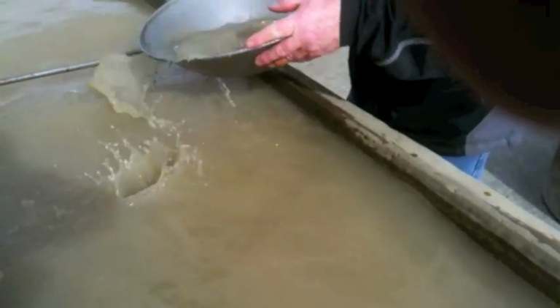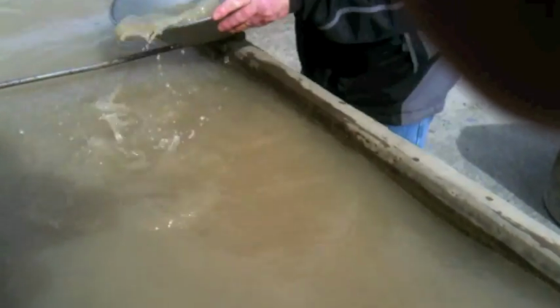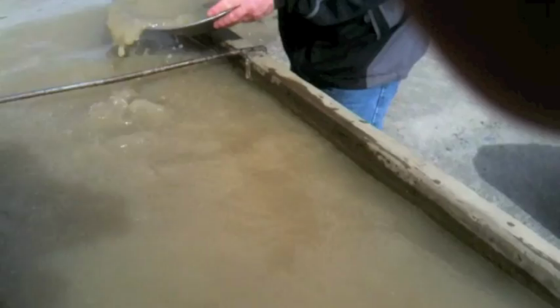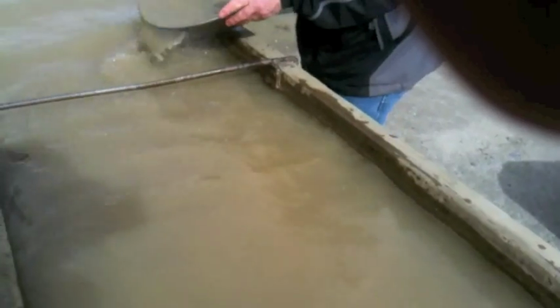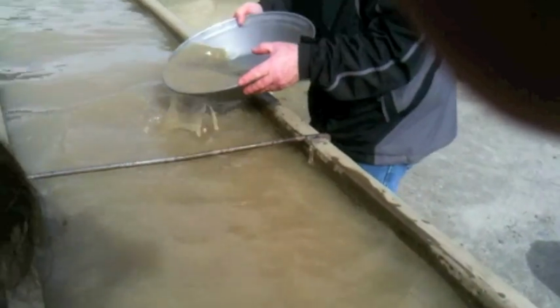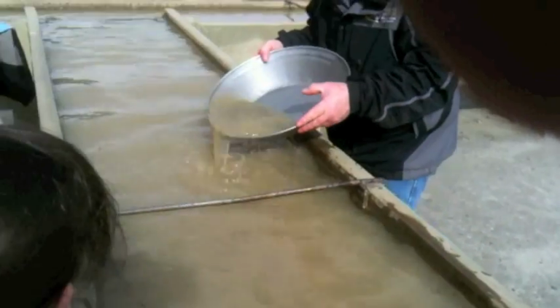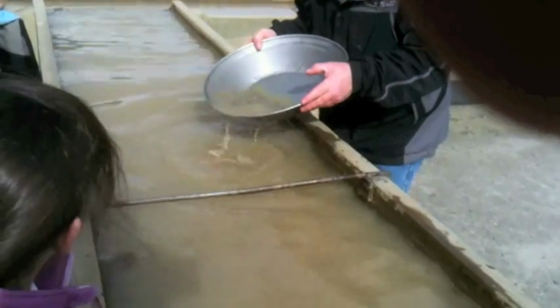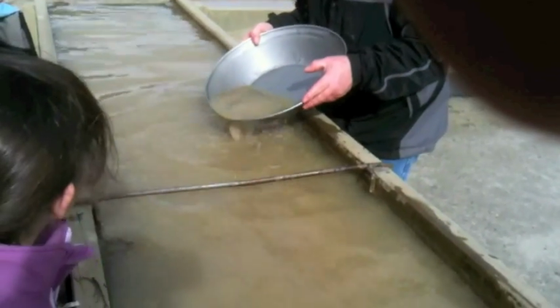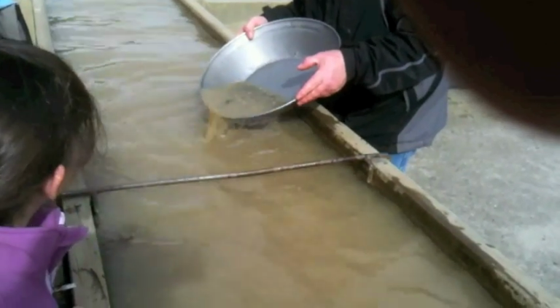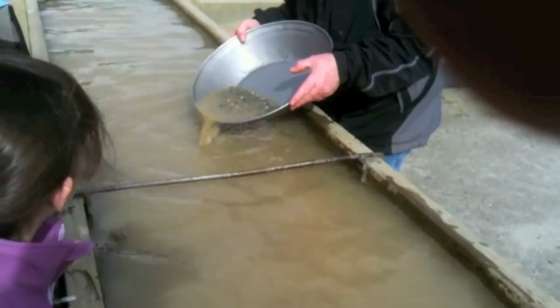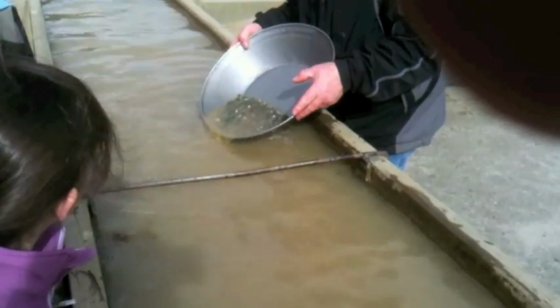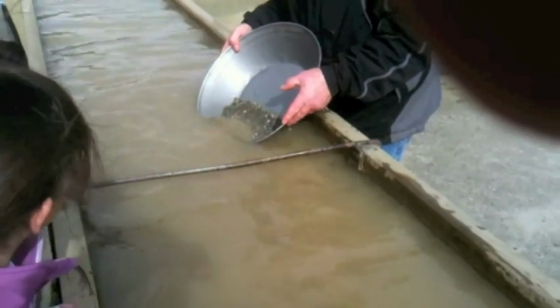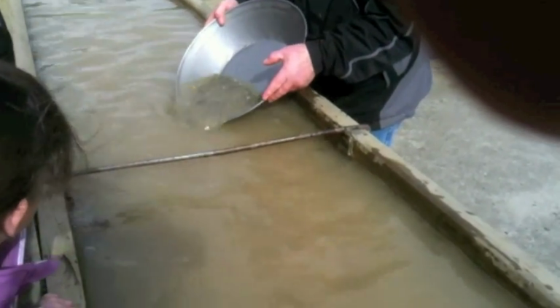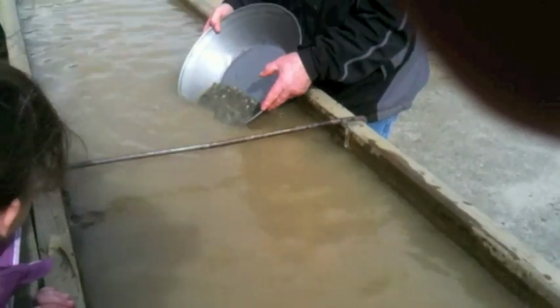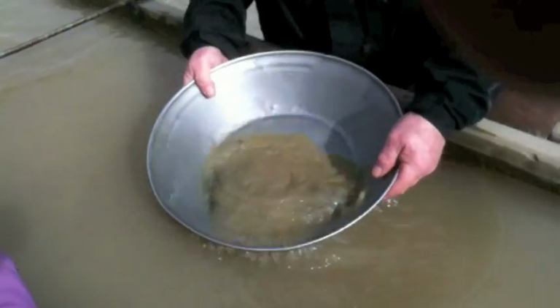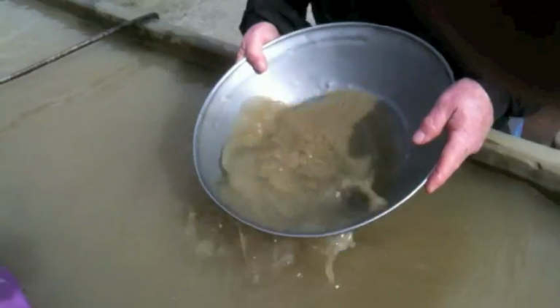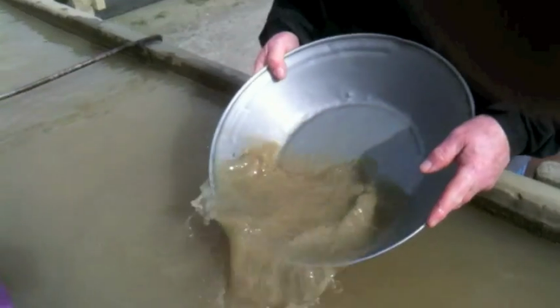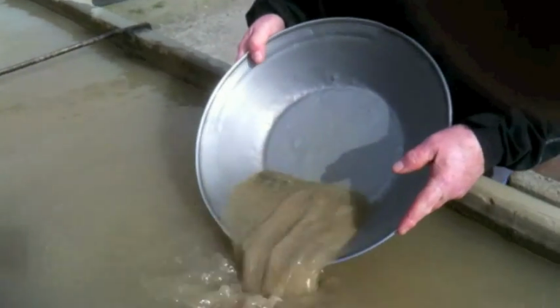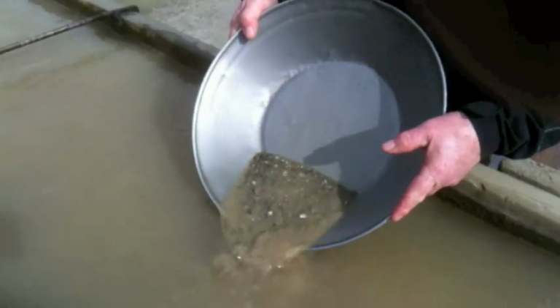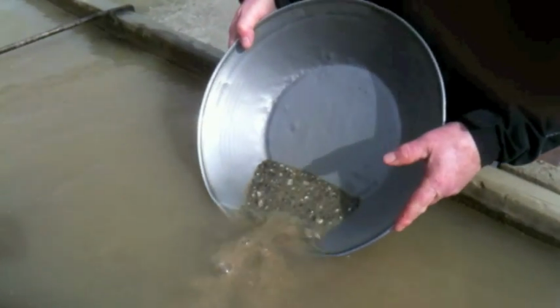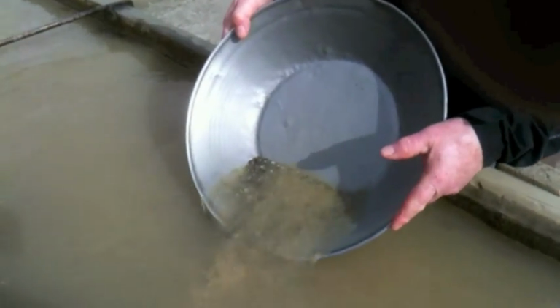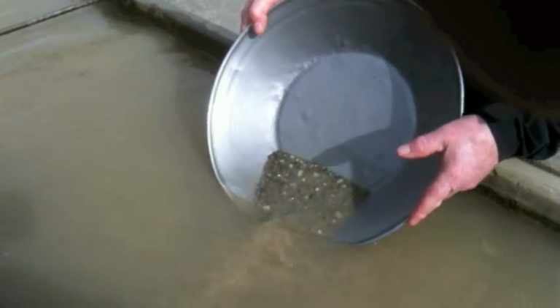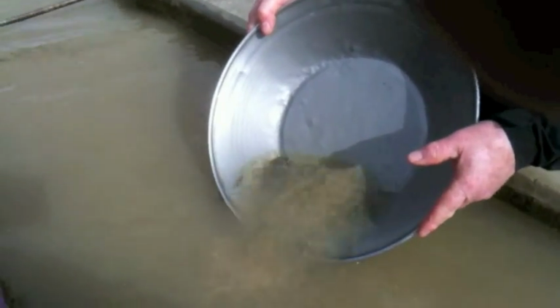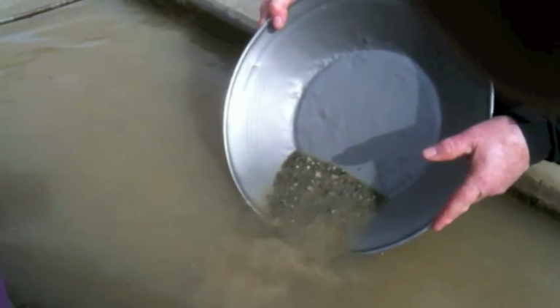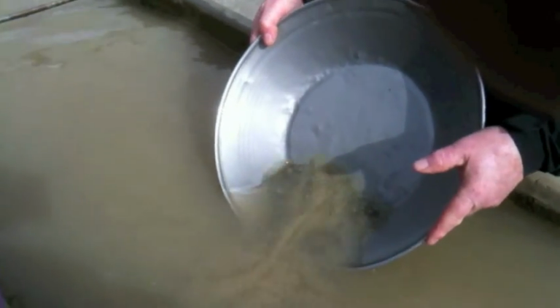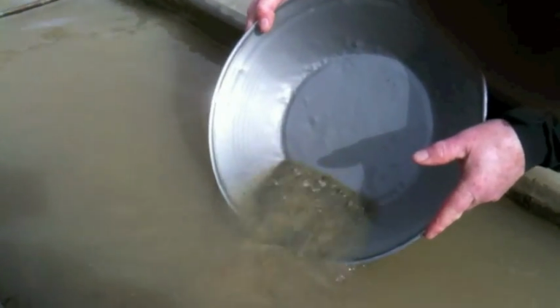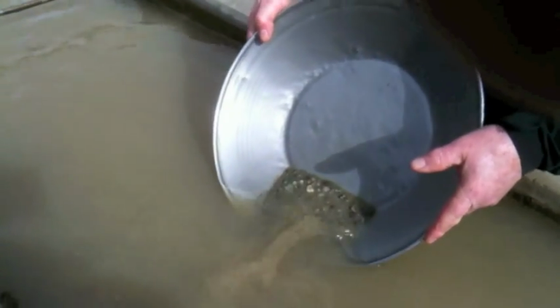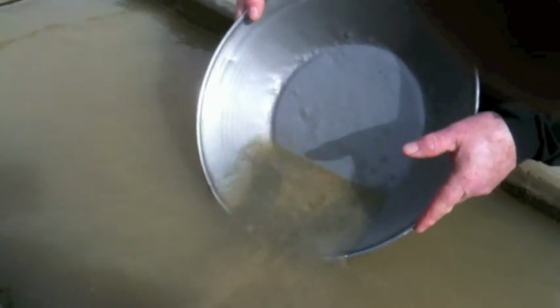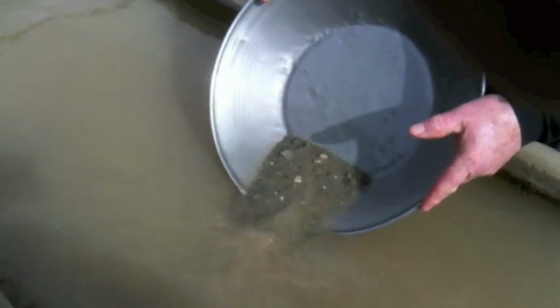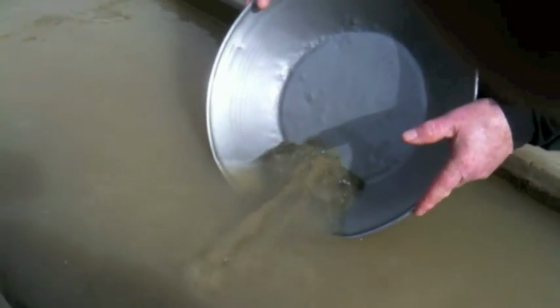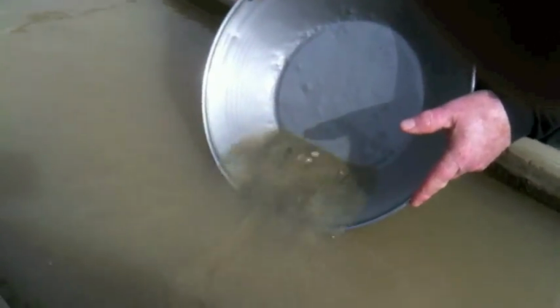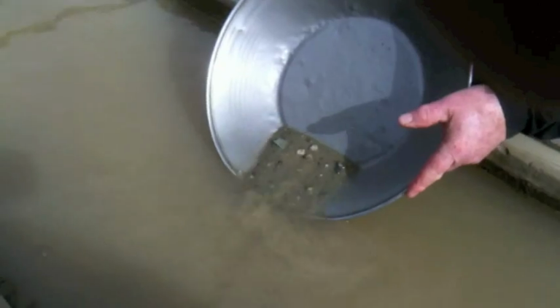Then you can start doing a swishing motion where you rinse out the lighter material off the top, gently making sure that you don't wash the gold out from the bottom — but the gold will stay right down on the bottom edge.